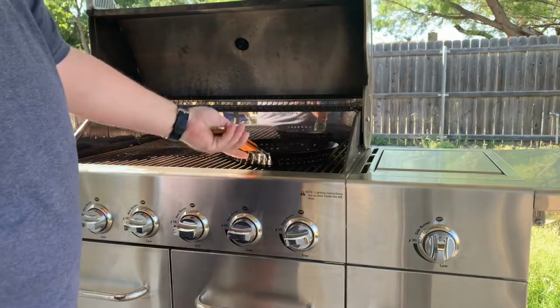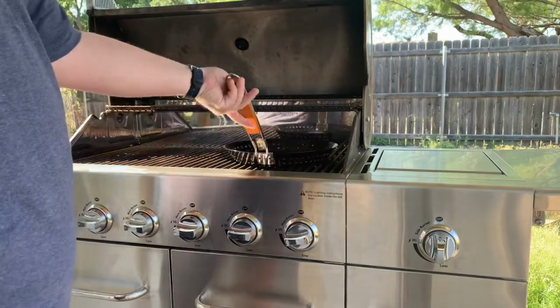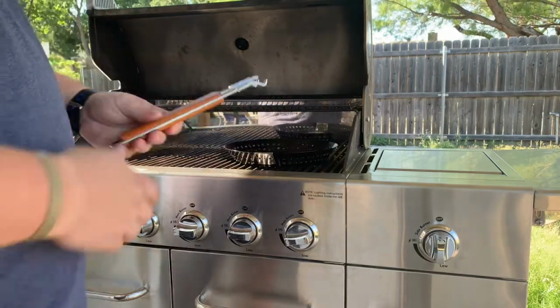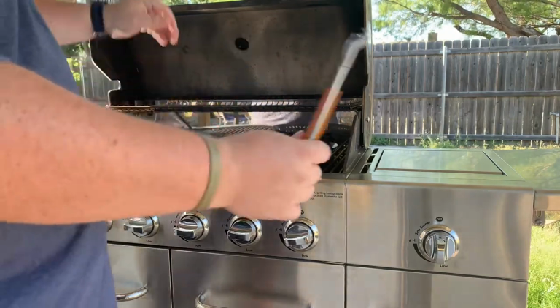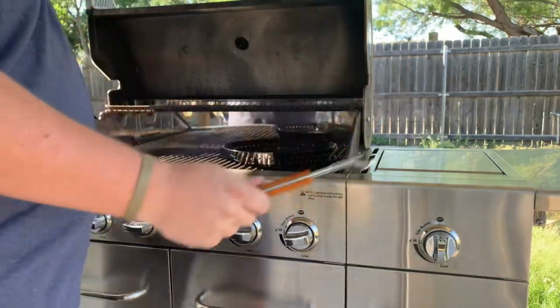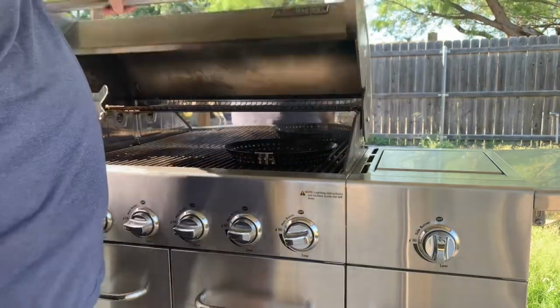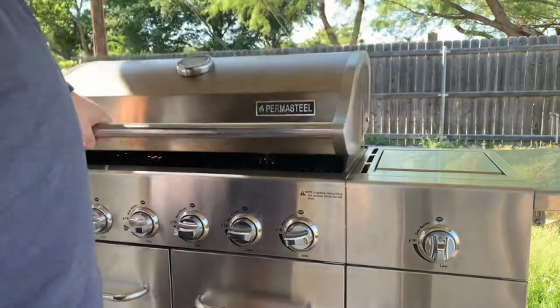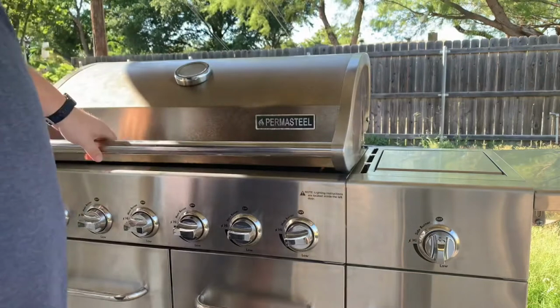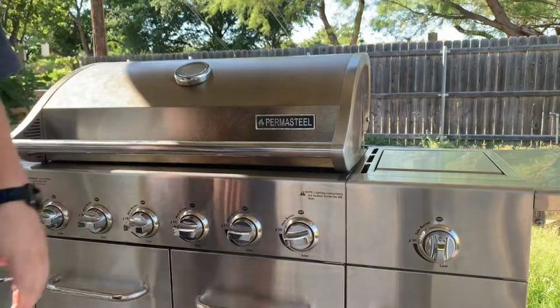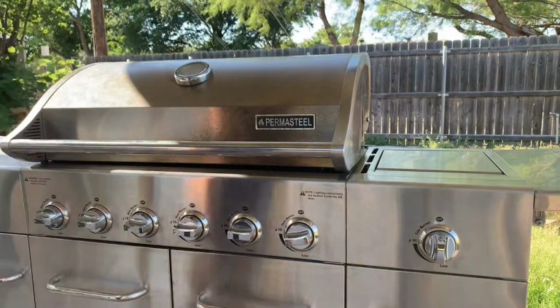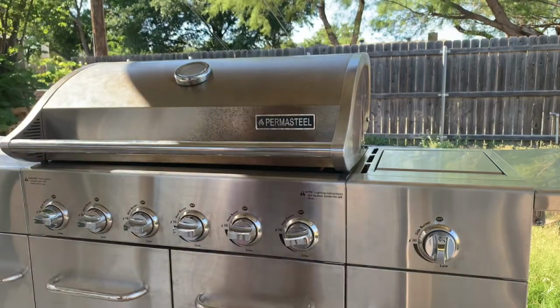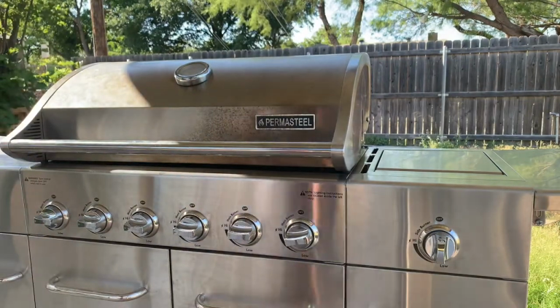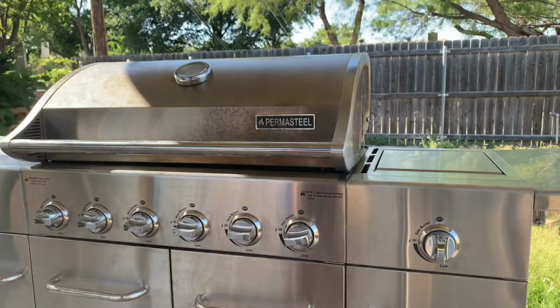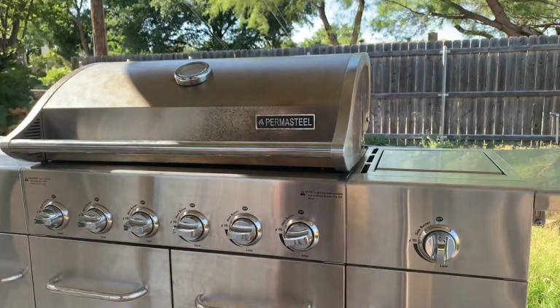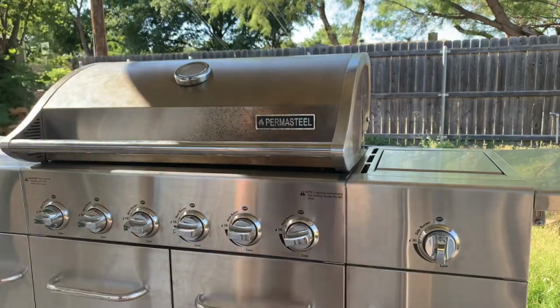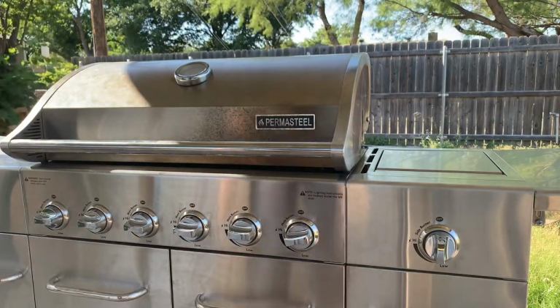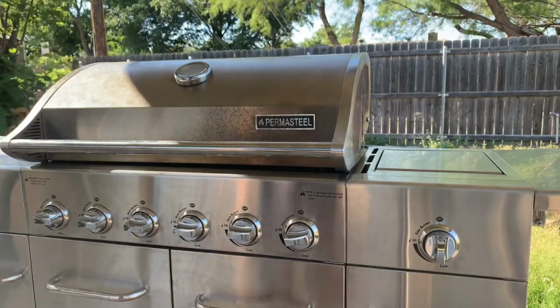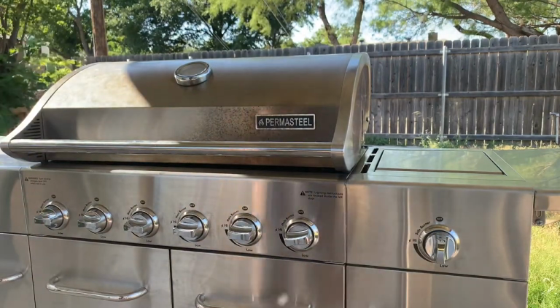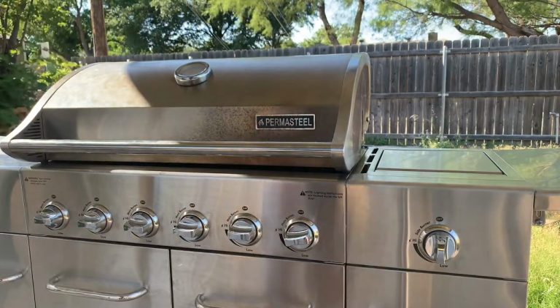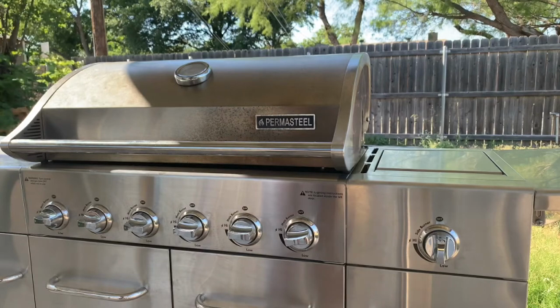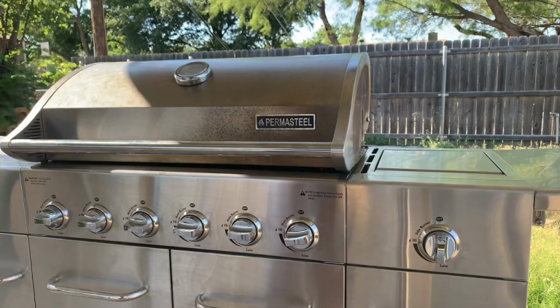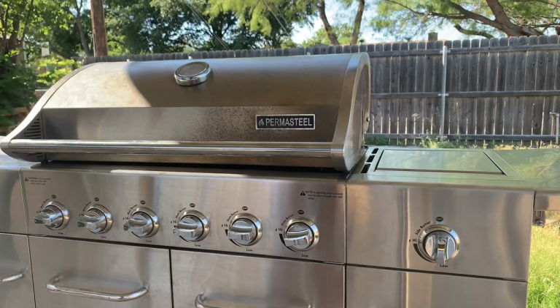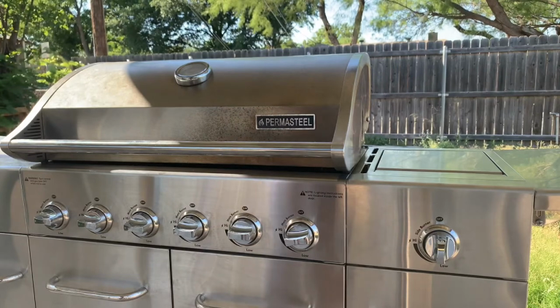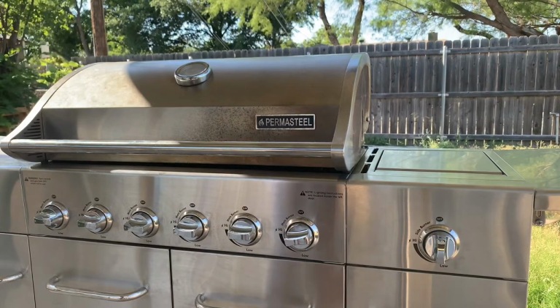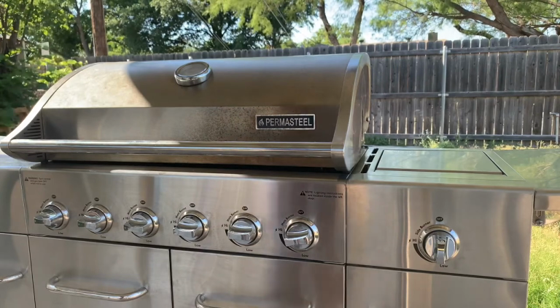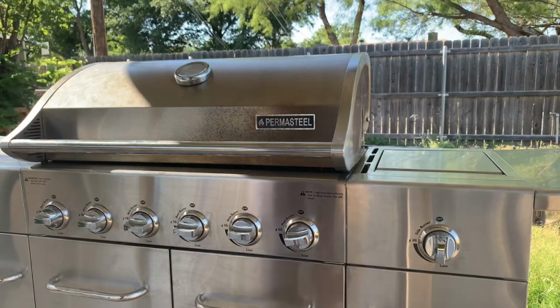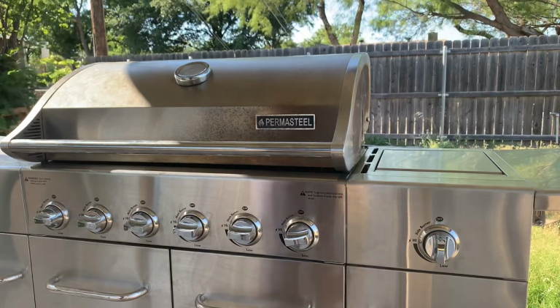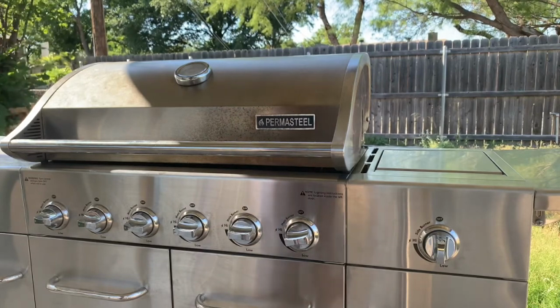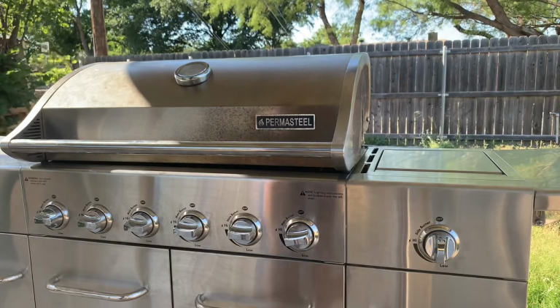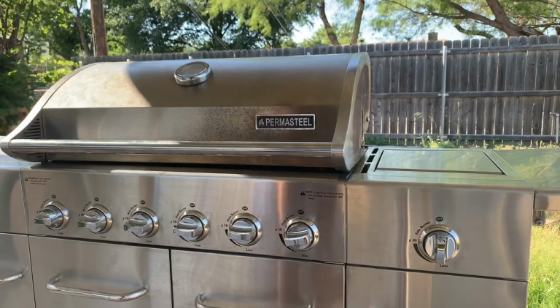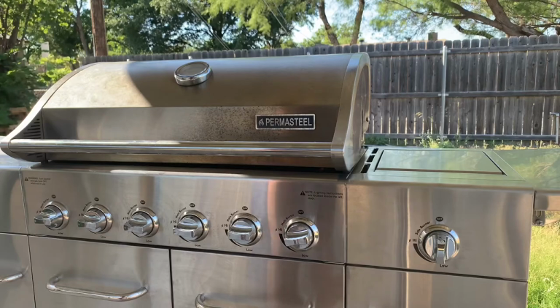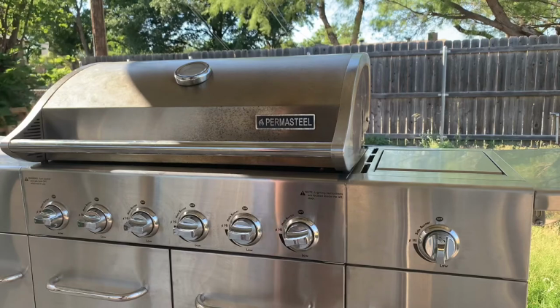I like the detachable handle a lot — it saves you from having to grab a basket with an oven mitt or something like that. I'll set it back up whenever we get some vegetables on the grill.